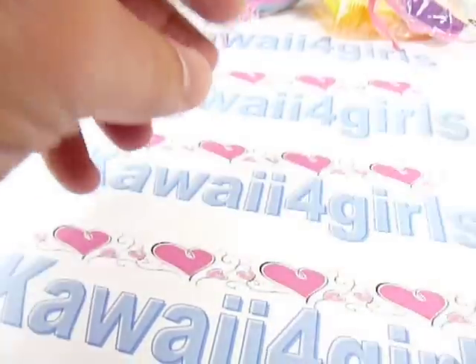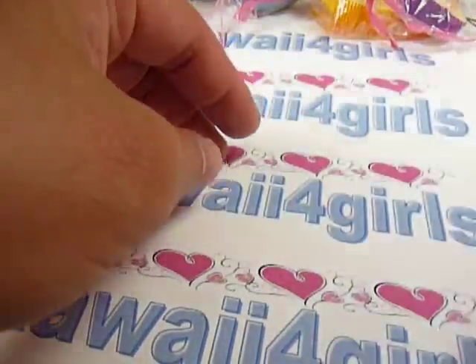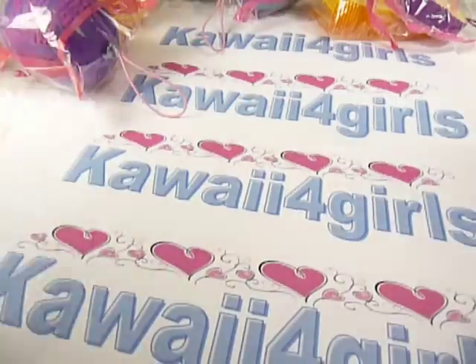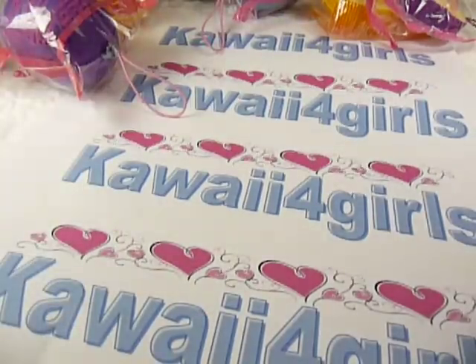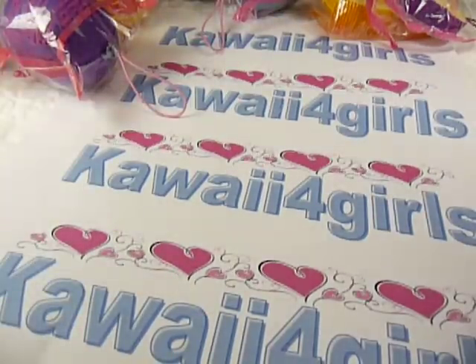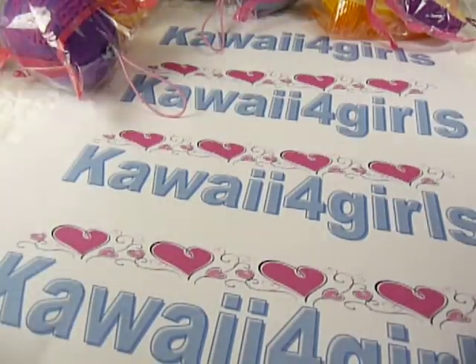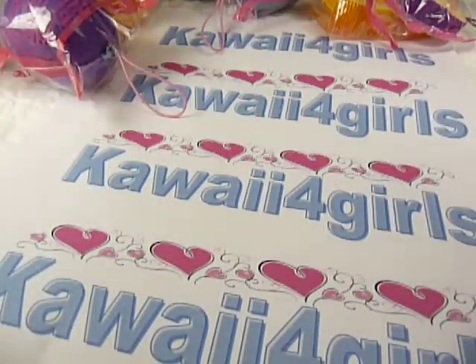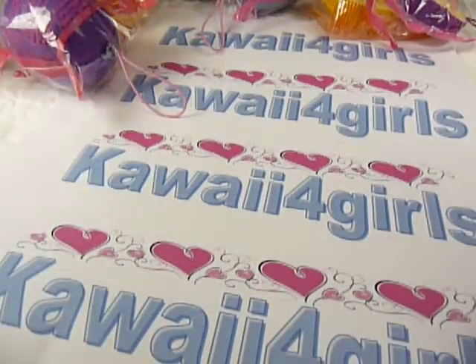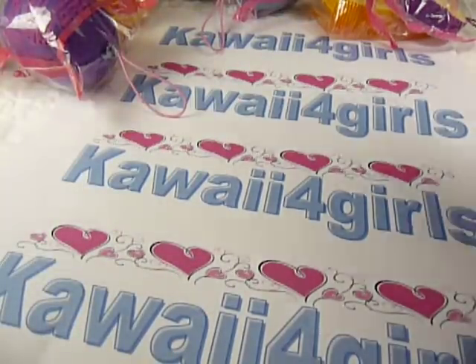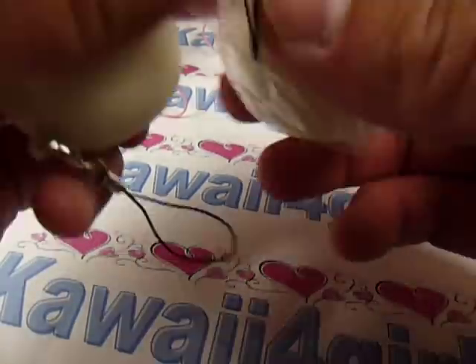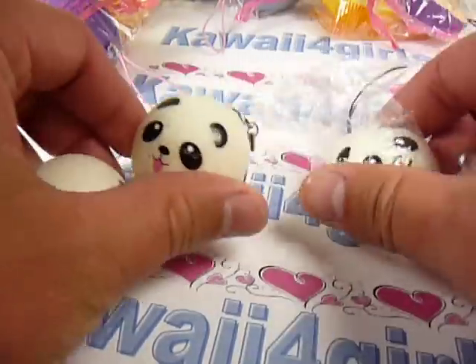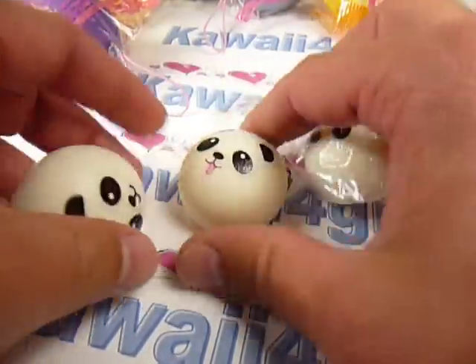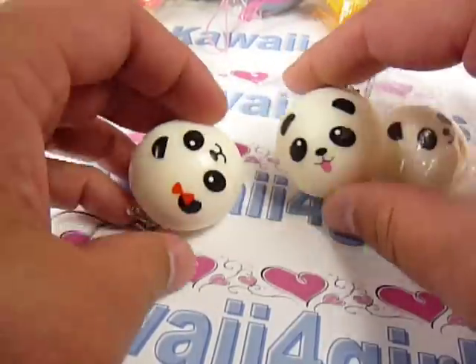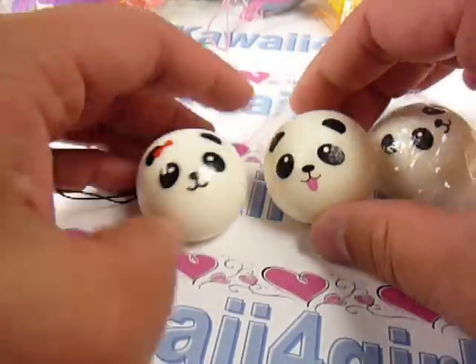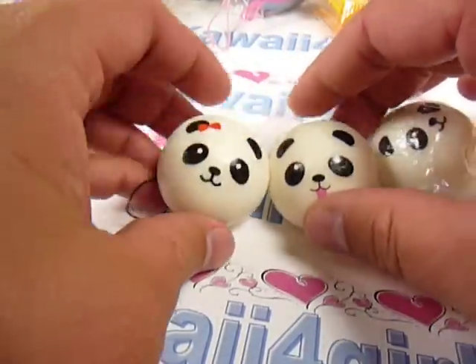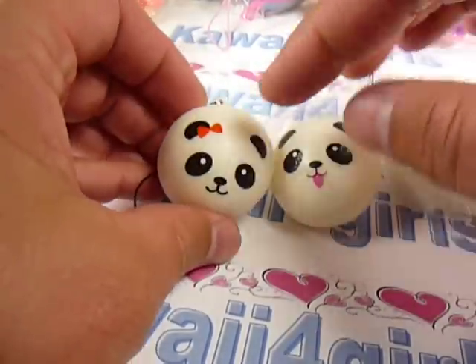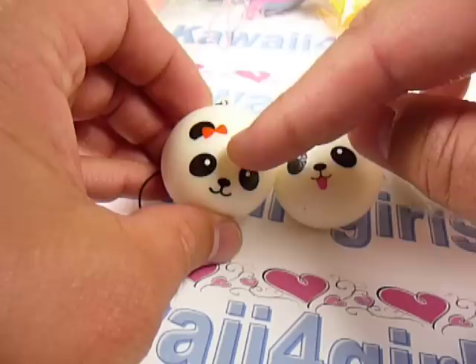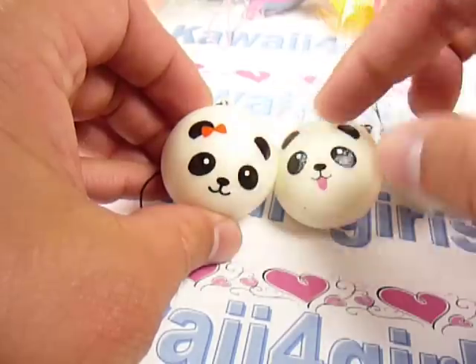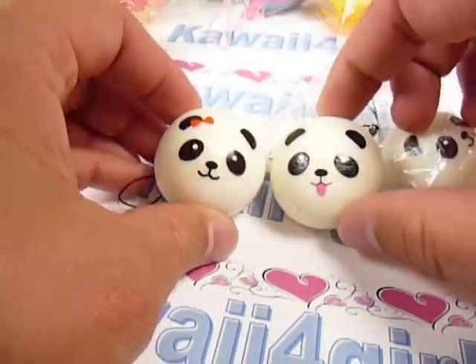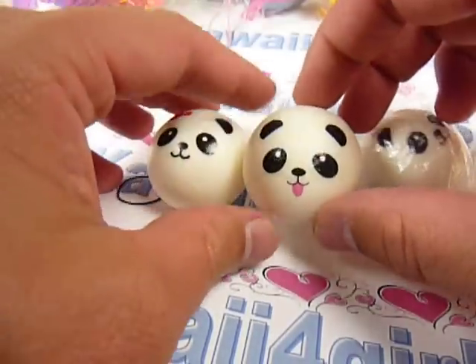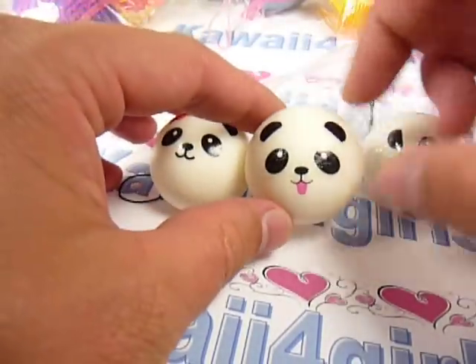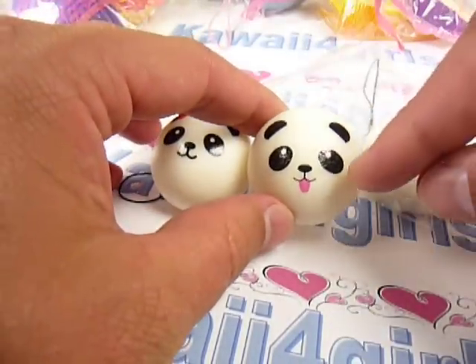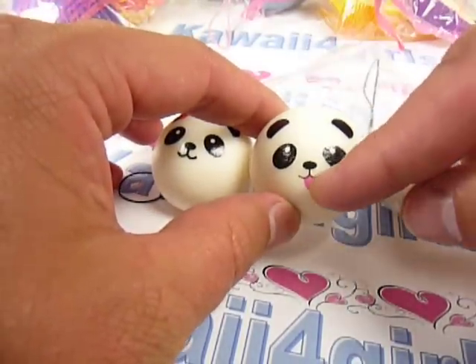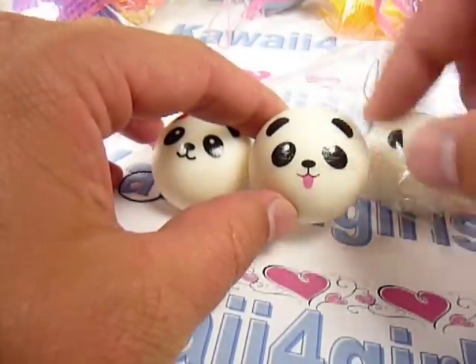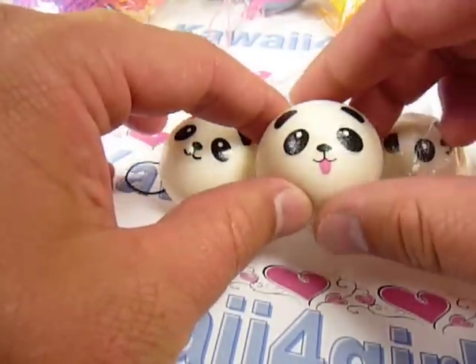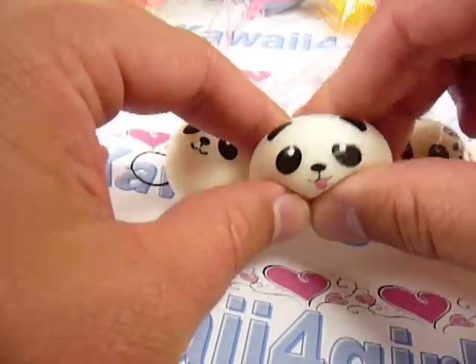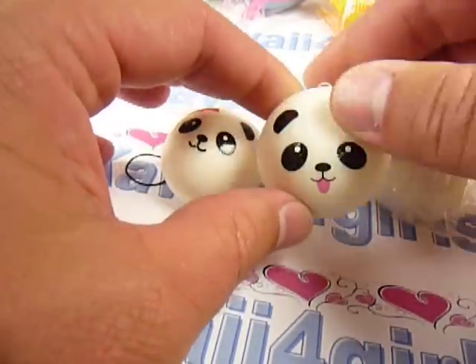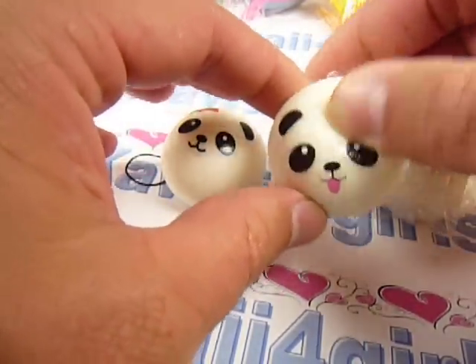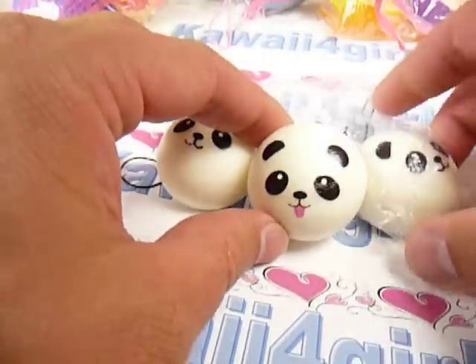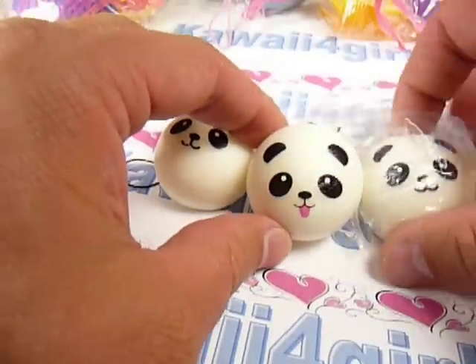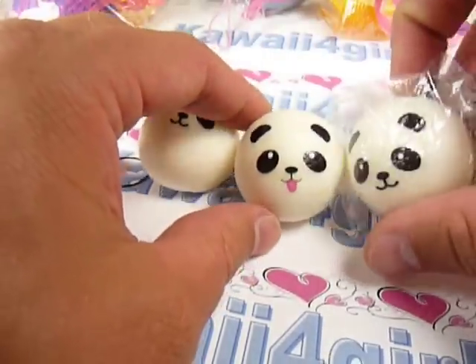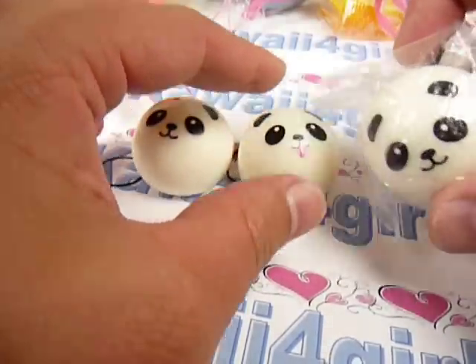And then we have these panda buns. We have the girl bun with the red bow, the panda bun with the tongue sticking out, and then the boy bun.